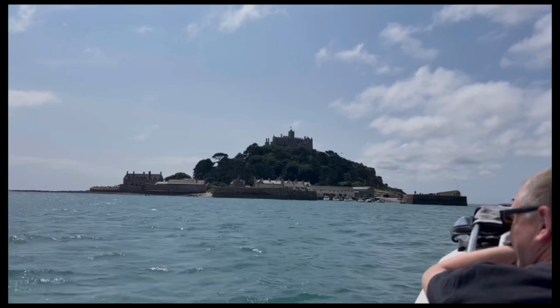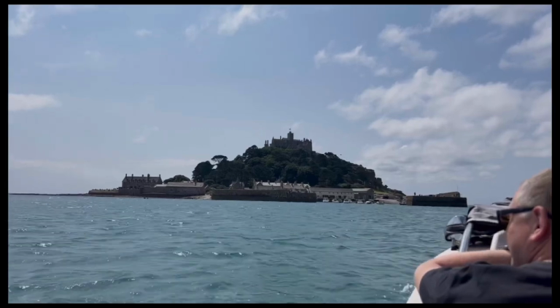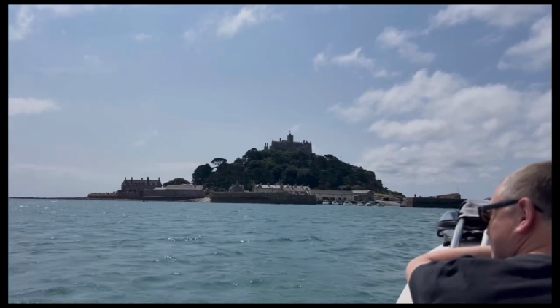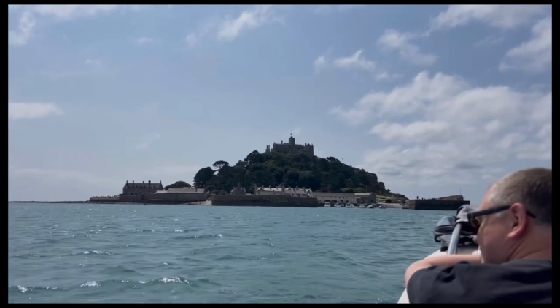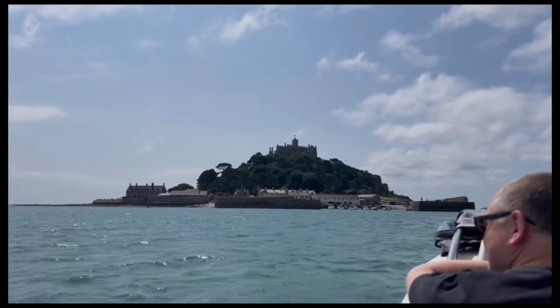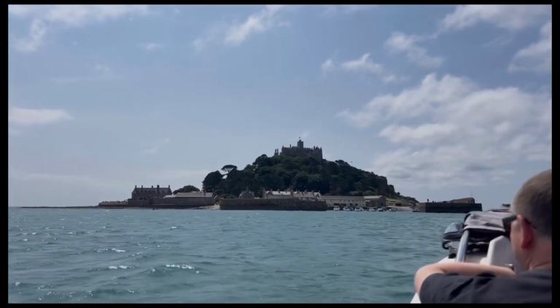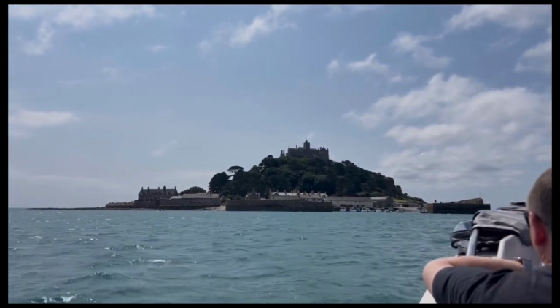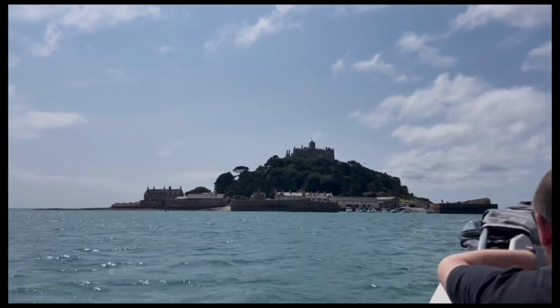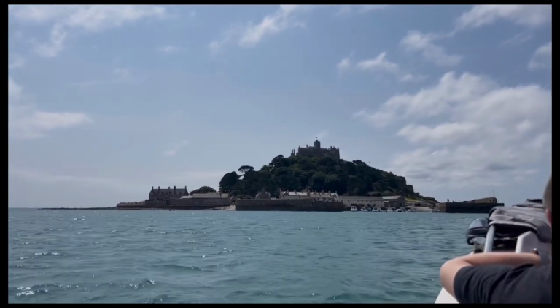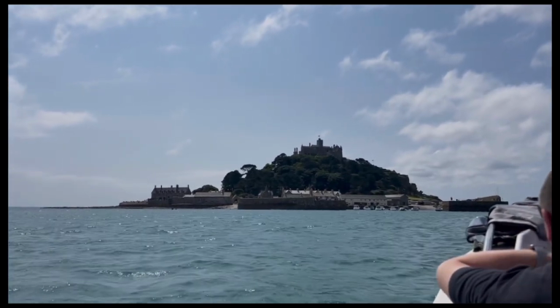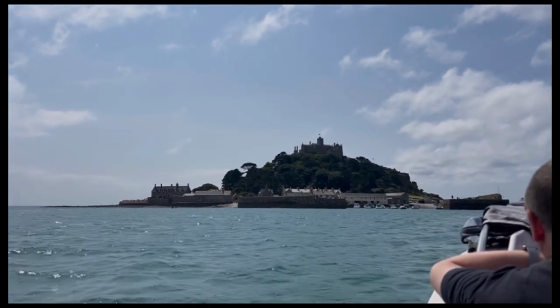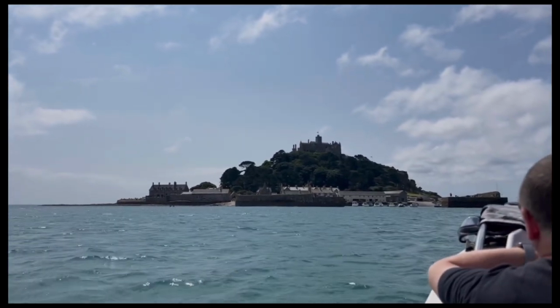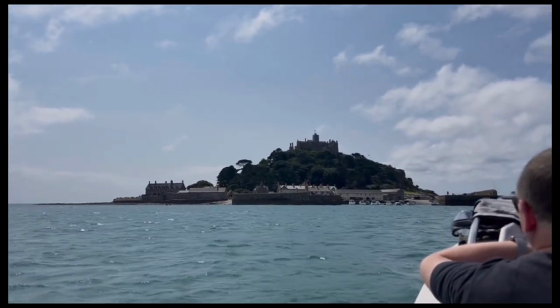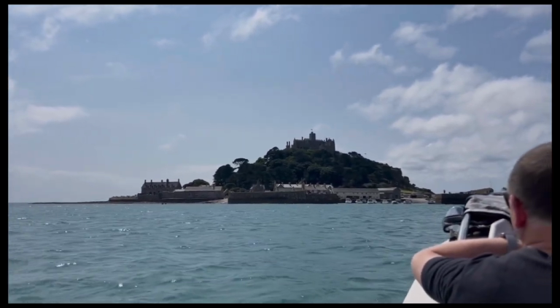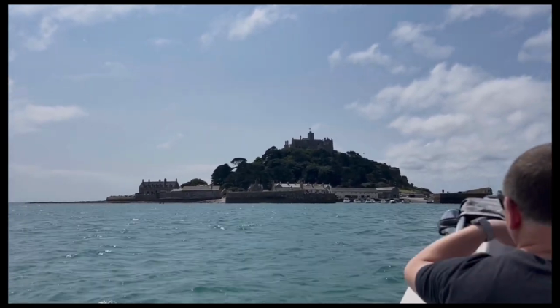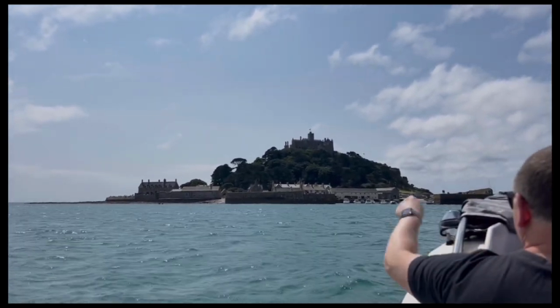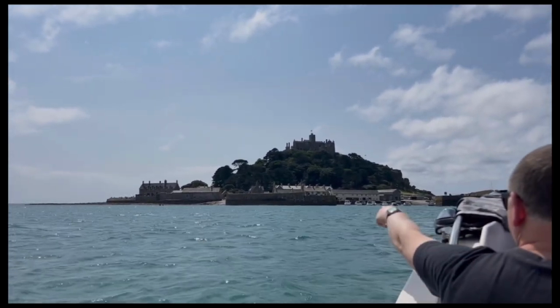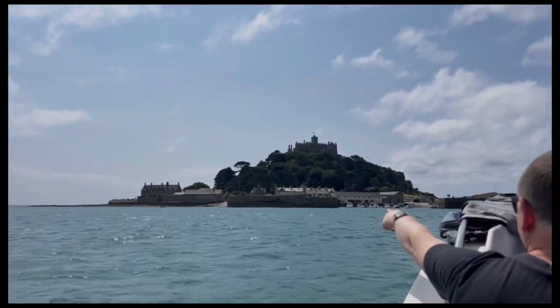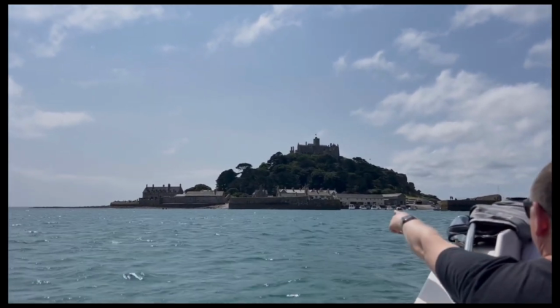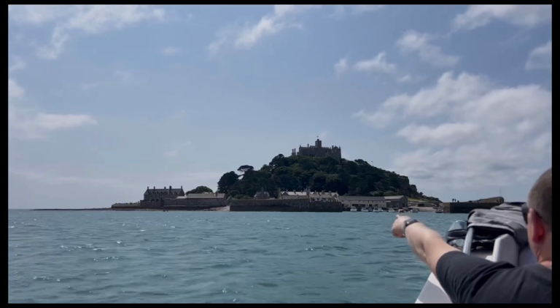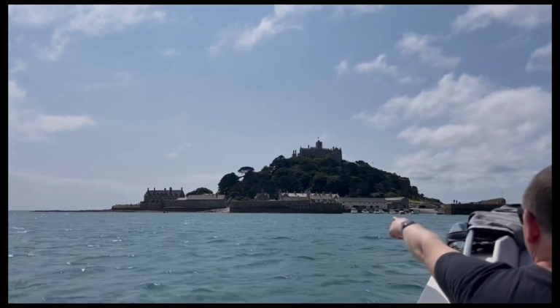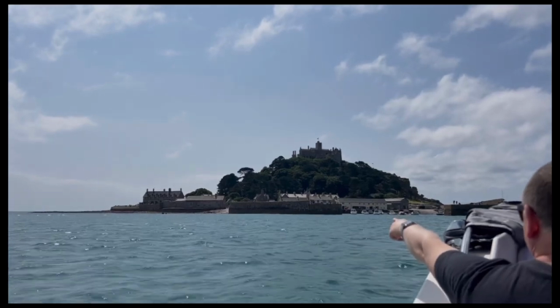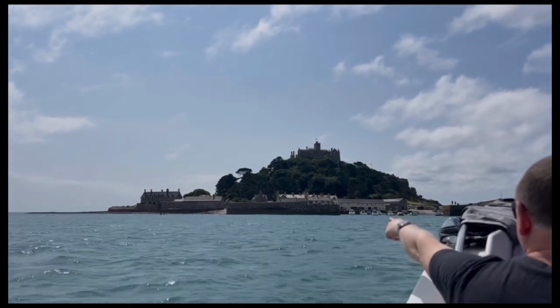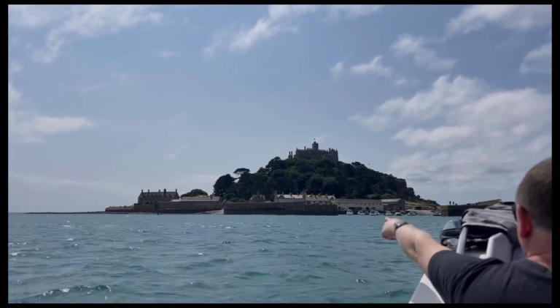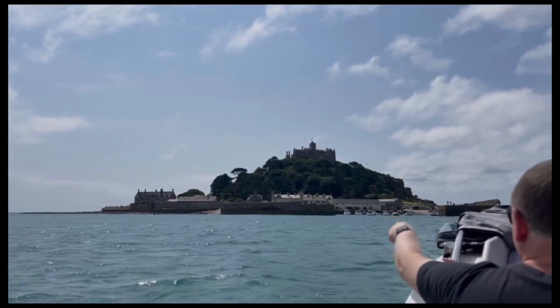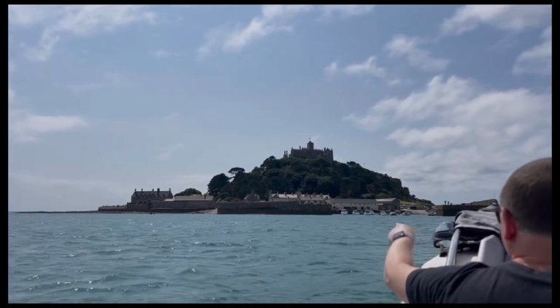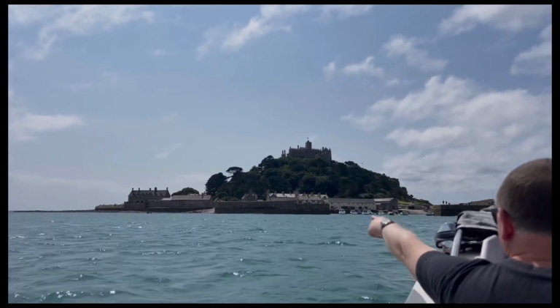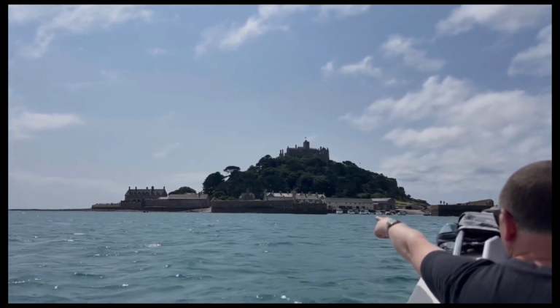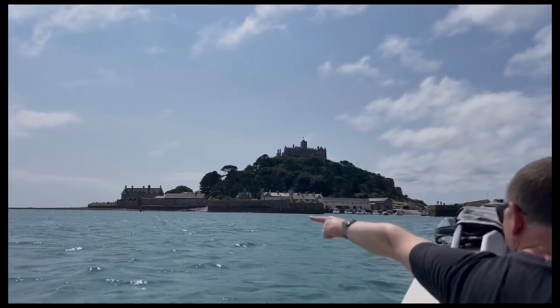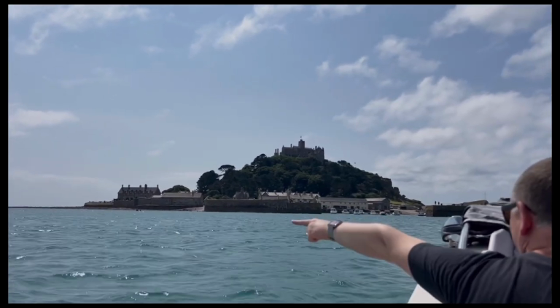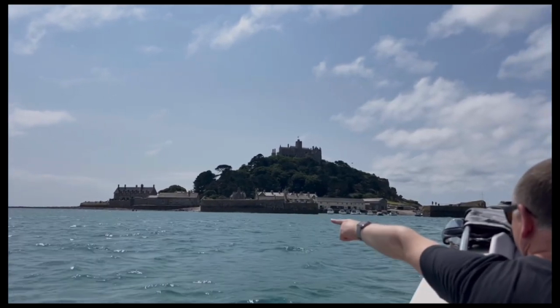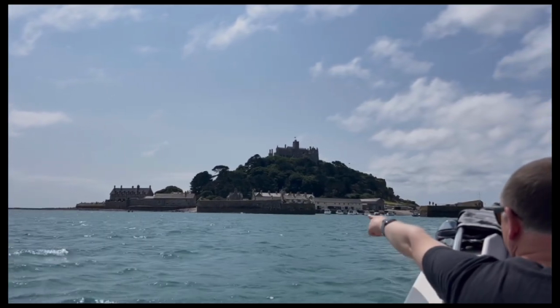This is Saint Michael's Mount in Cornwall in the UK. This is a tidal island, so when the tide is pretty high you have to take a boat to get there.